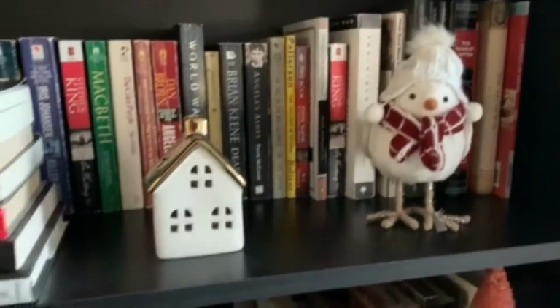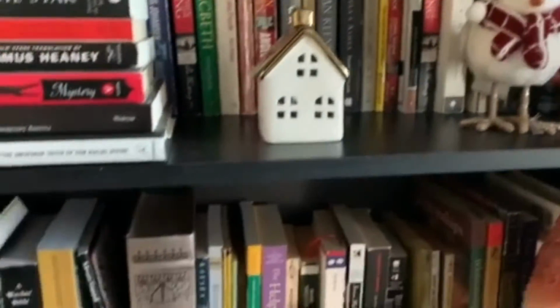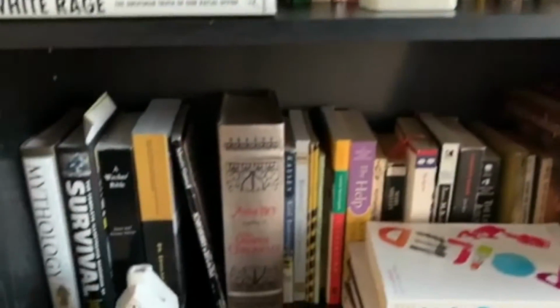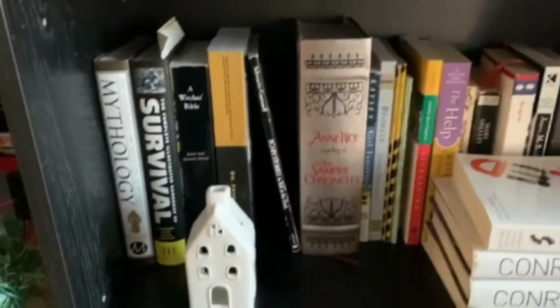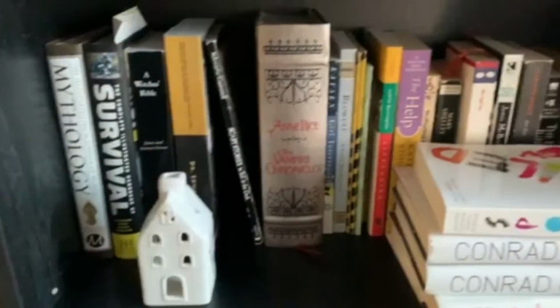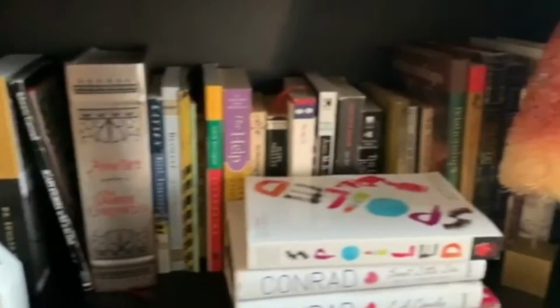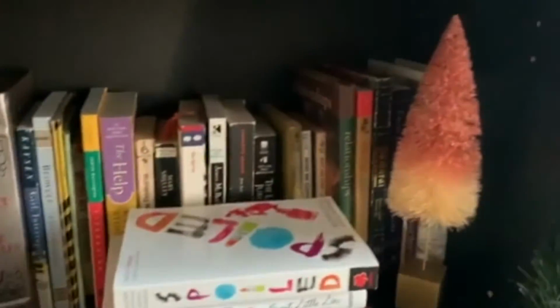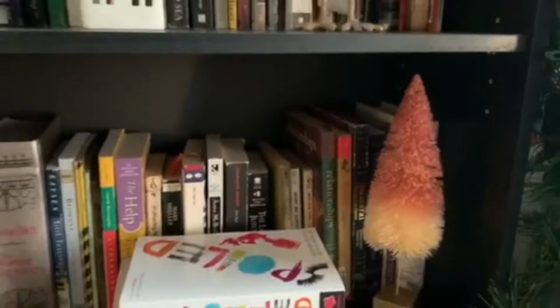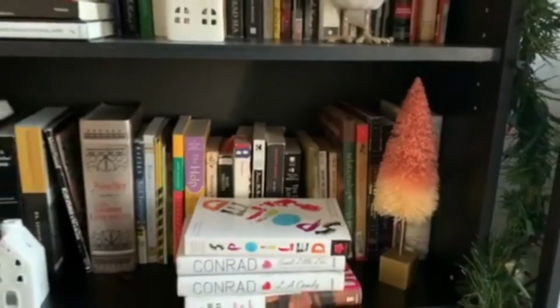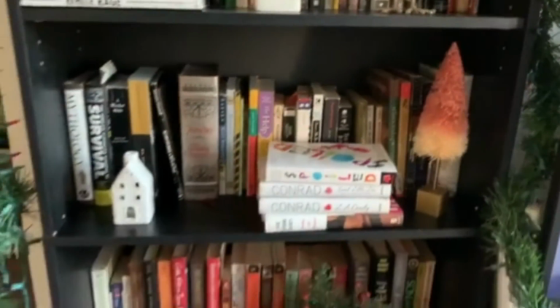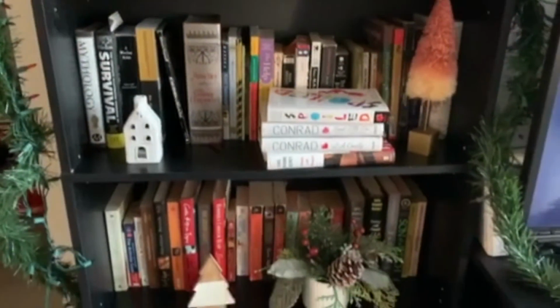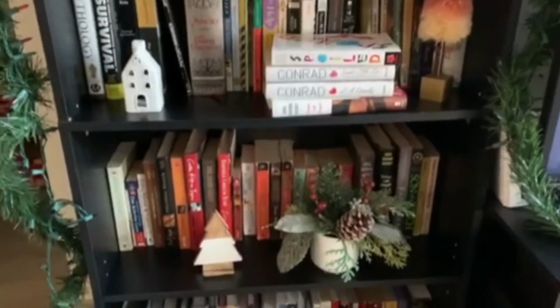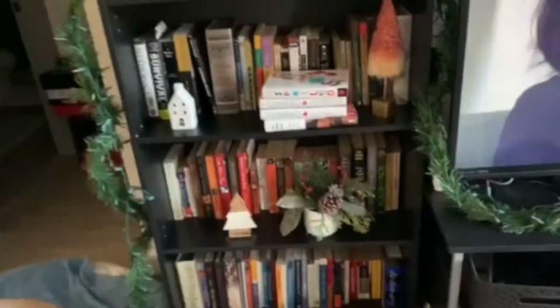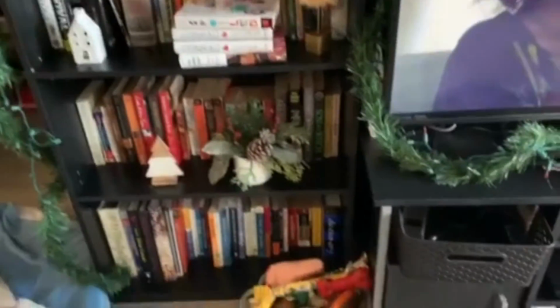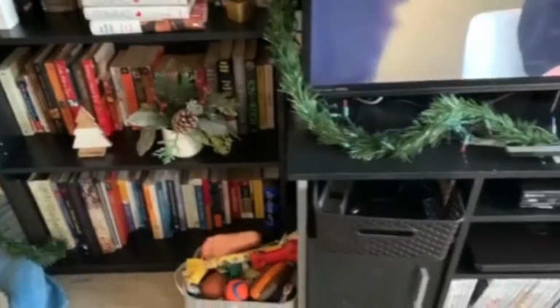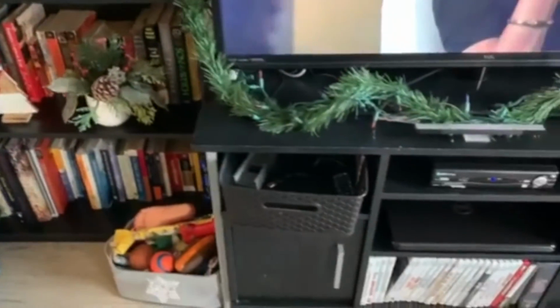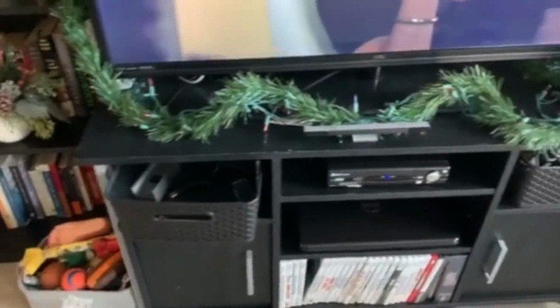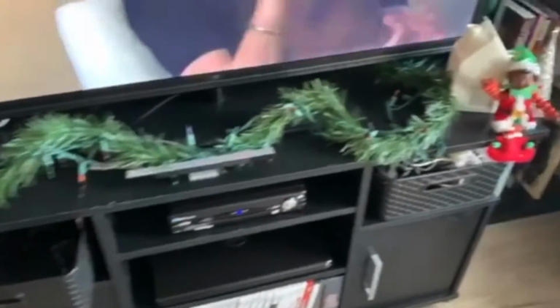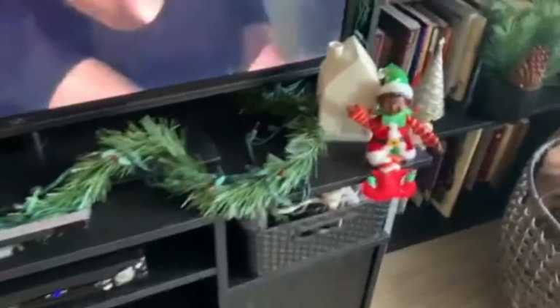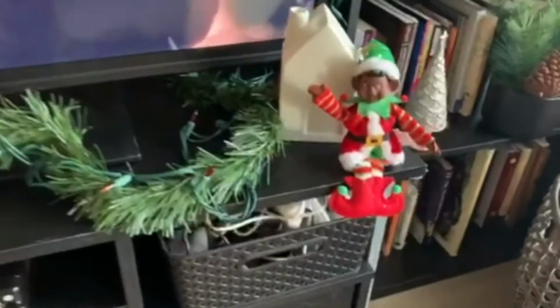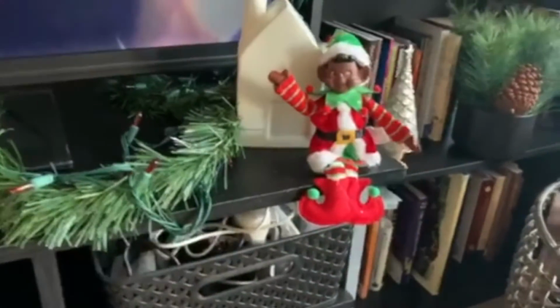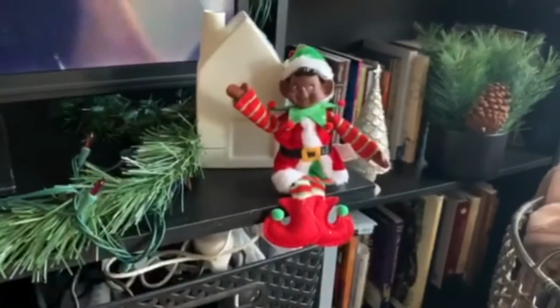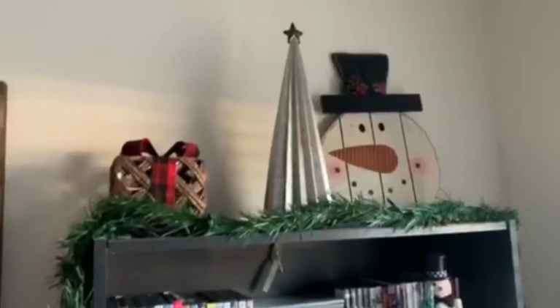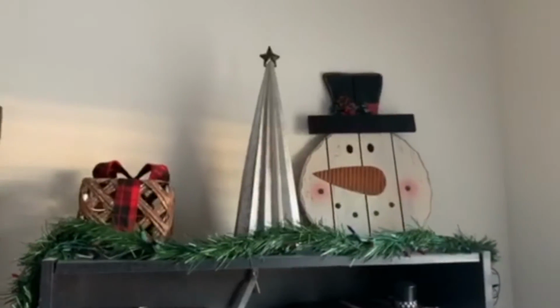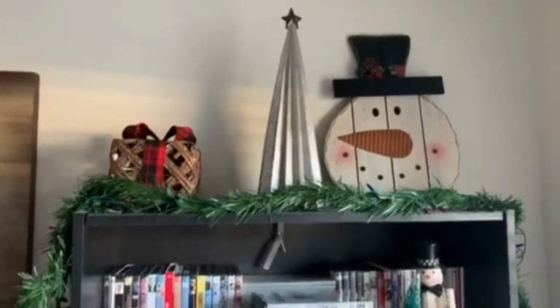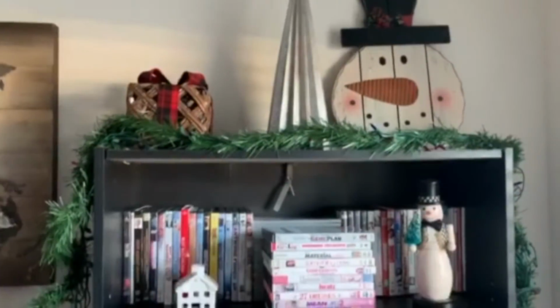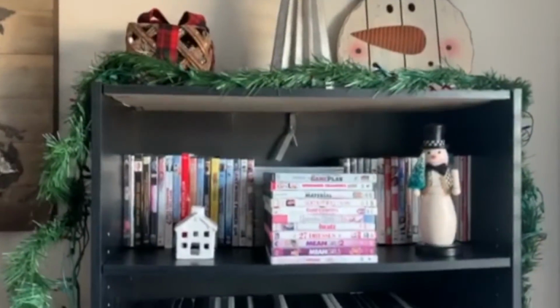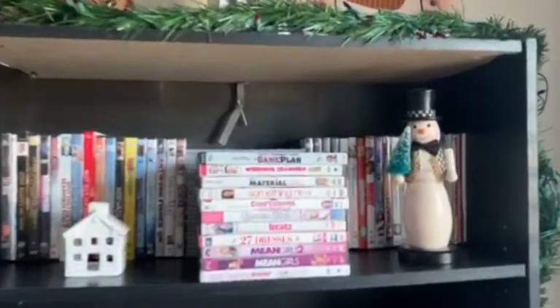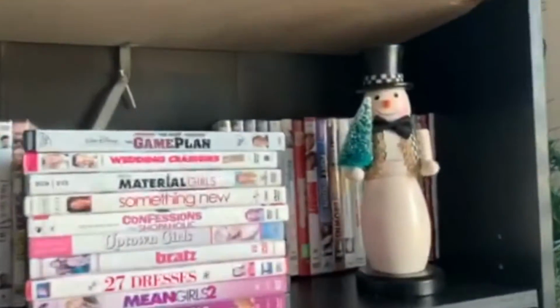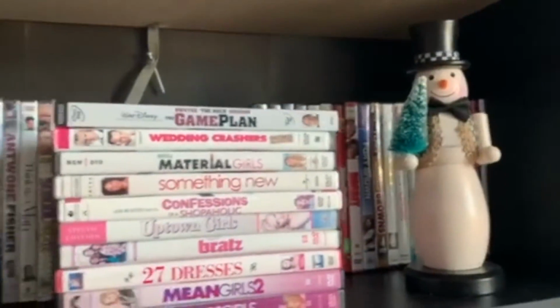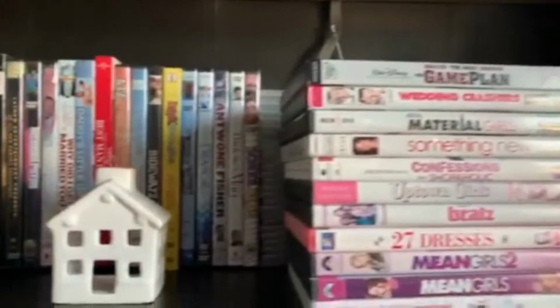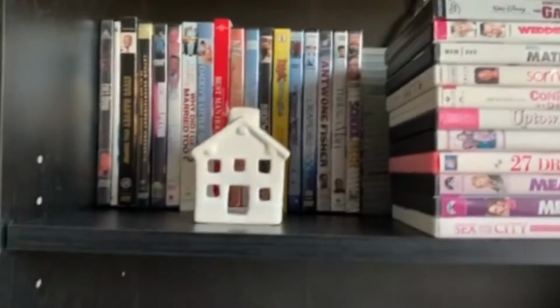Here are the bookshelves and the TV area. I like that the main feature here is the garland which lights up, and then there are a few Christmas decor items on all of the shelves, but nothing too crazy.